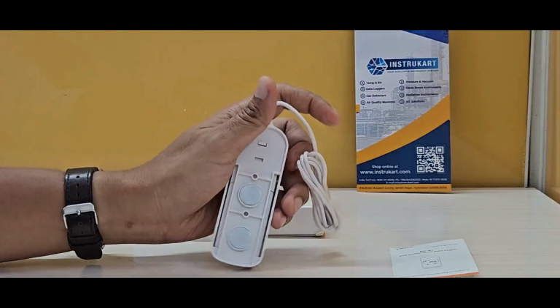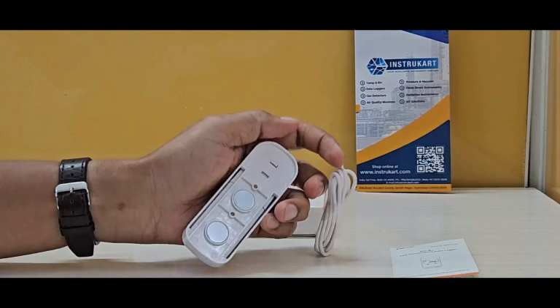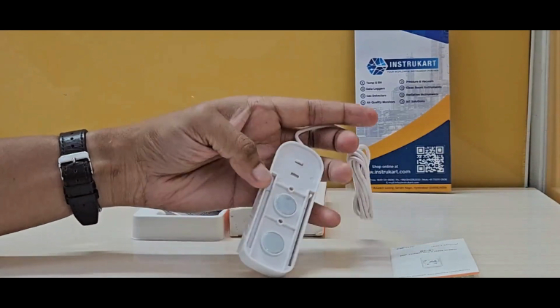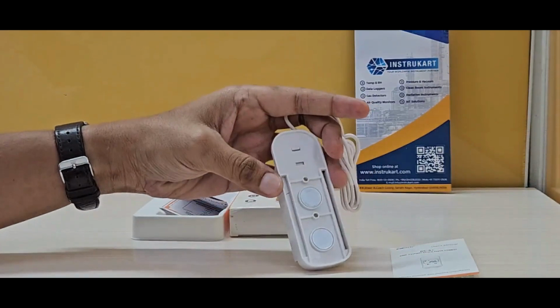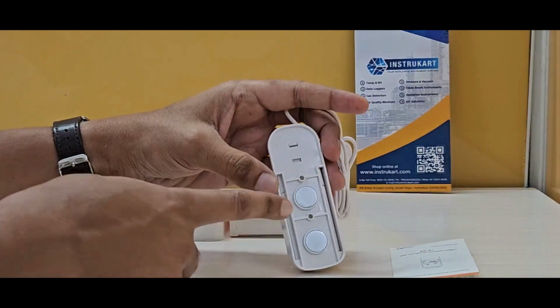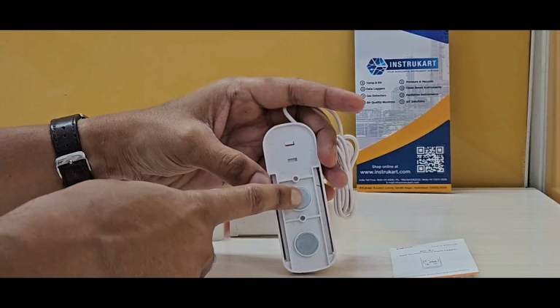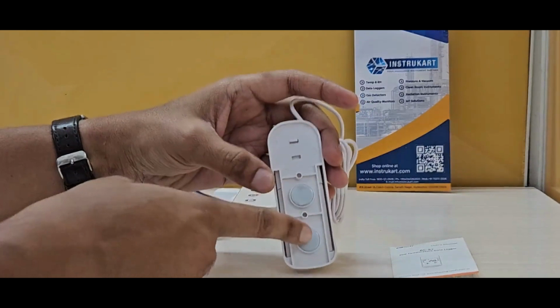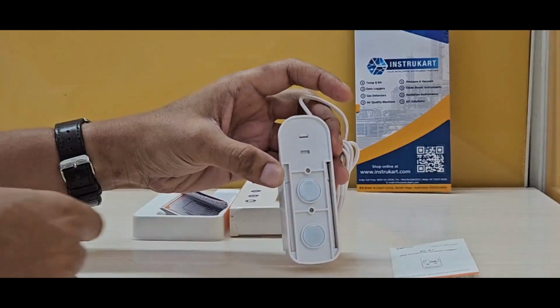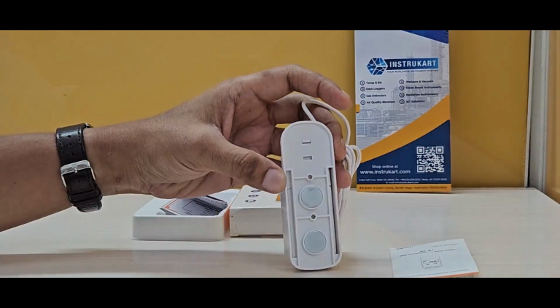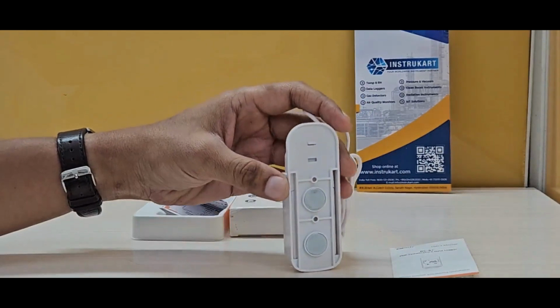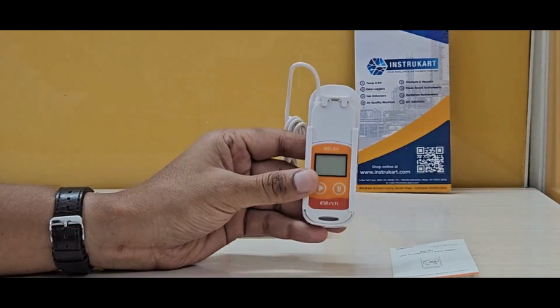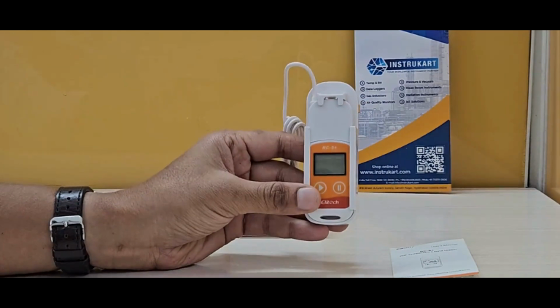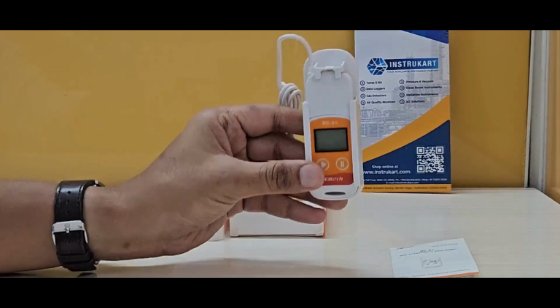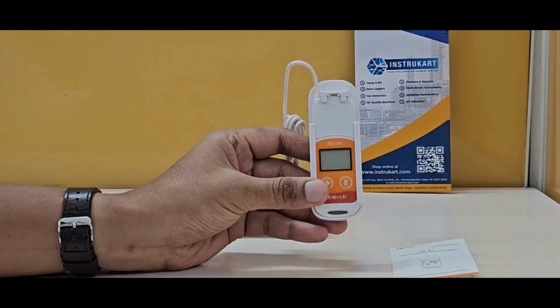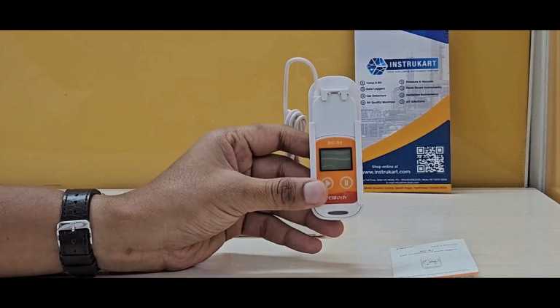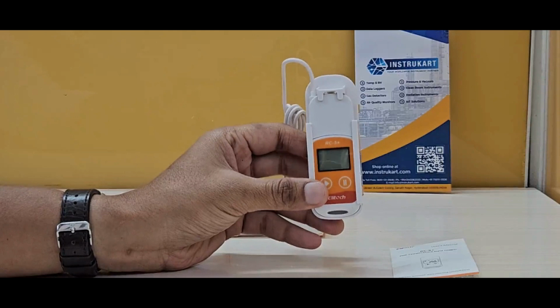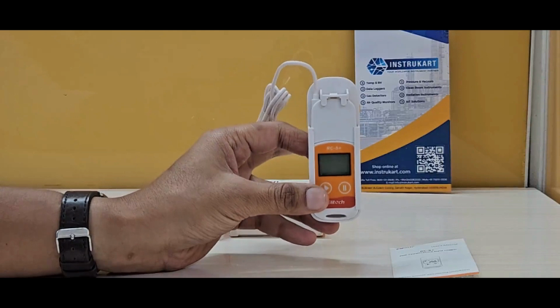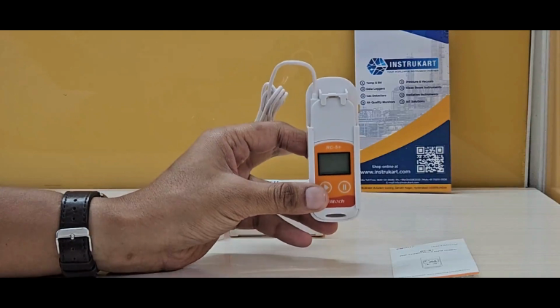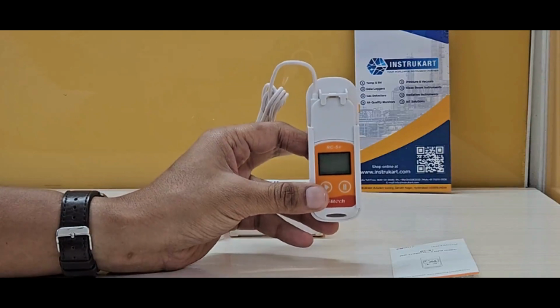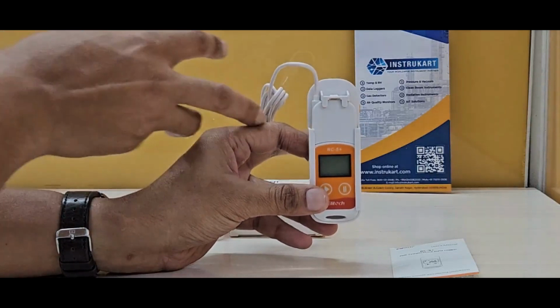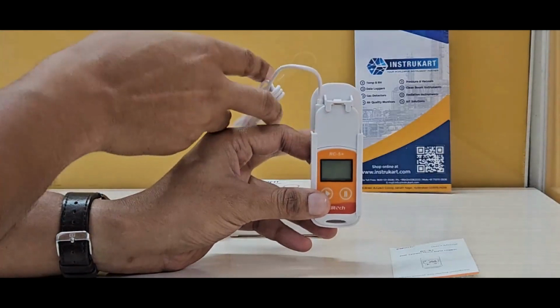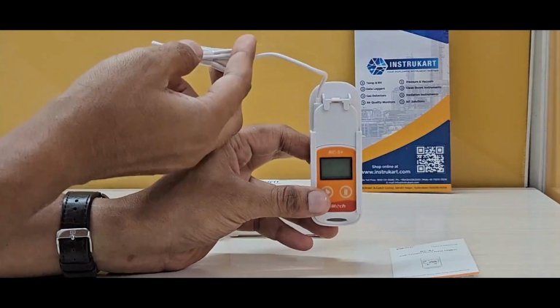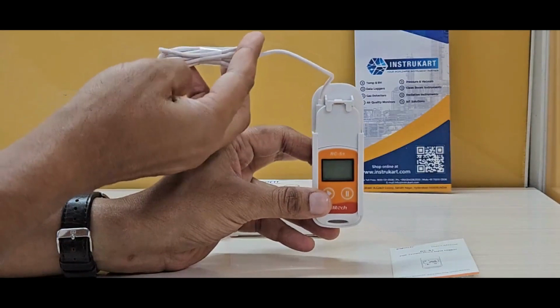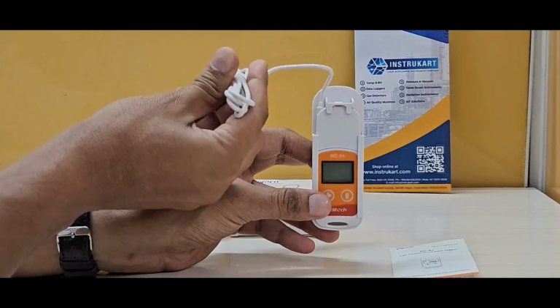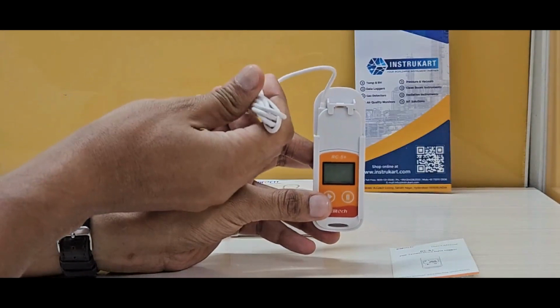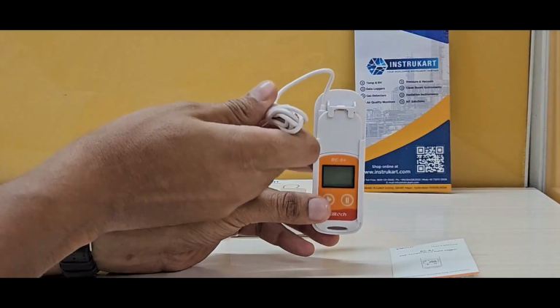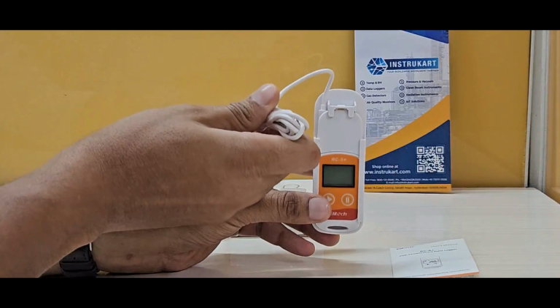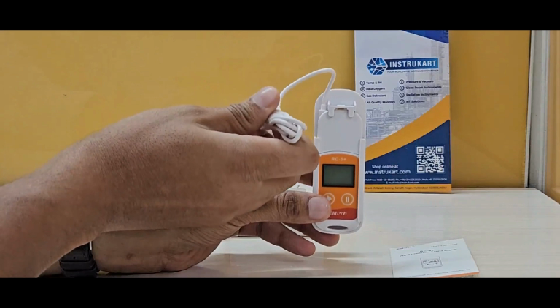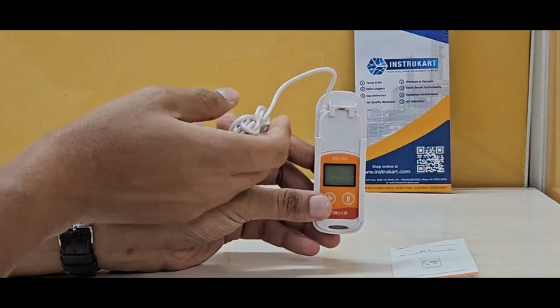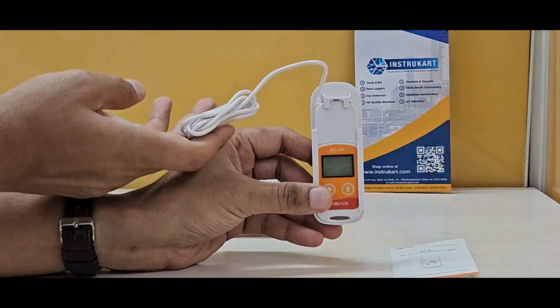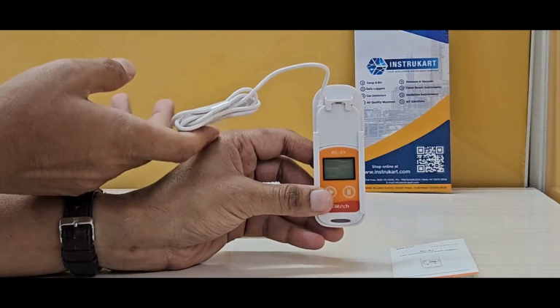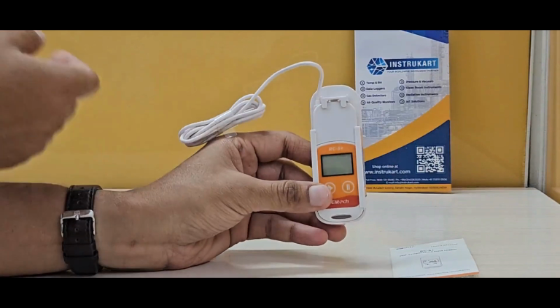You can place this device at the back, as you can see, with the magnet. You can place this device outside while the external sensor can be placed inside the chamber, freezer, or wherever you want to take the temperature reading.